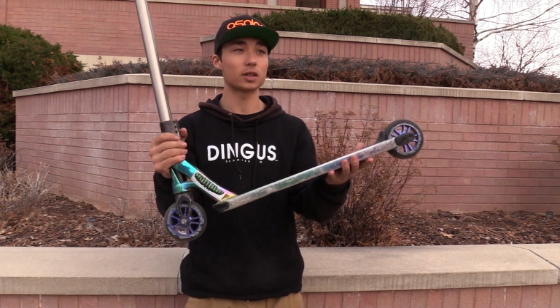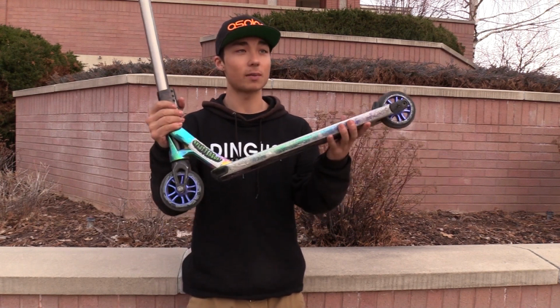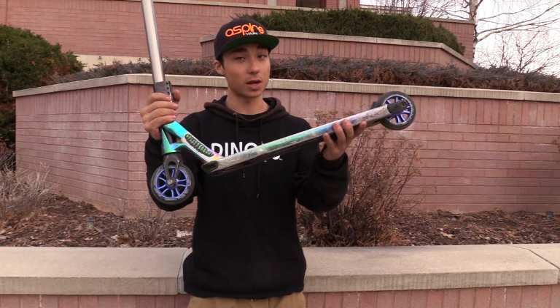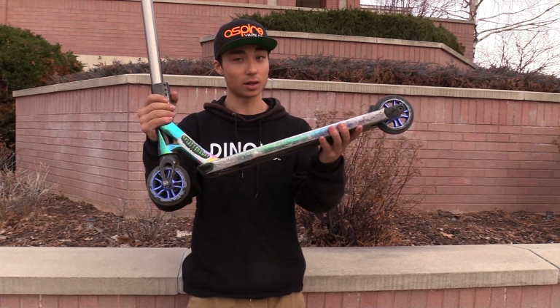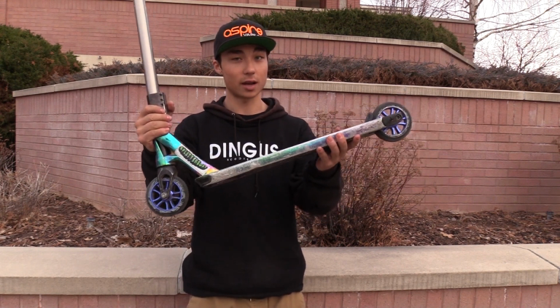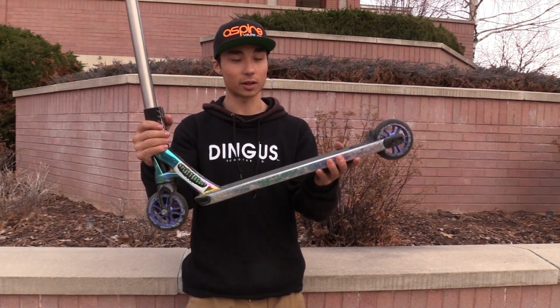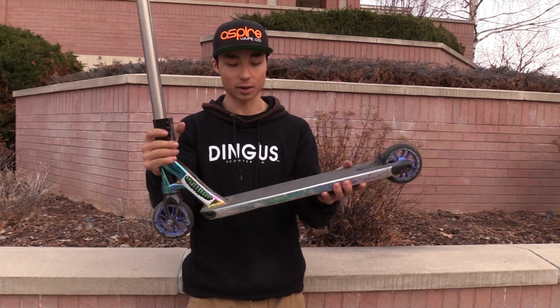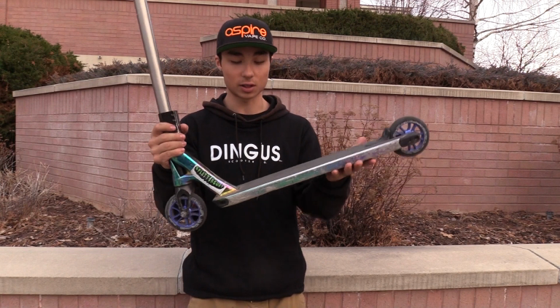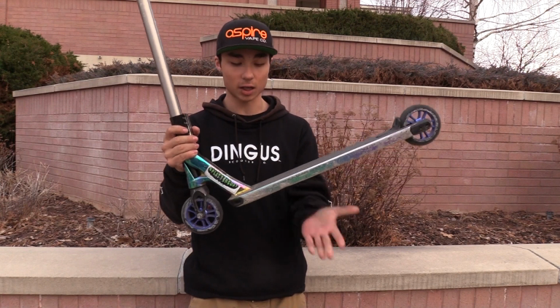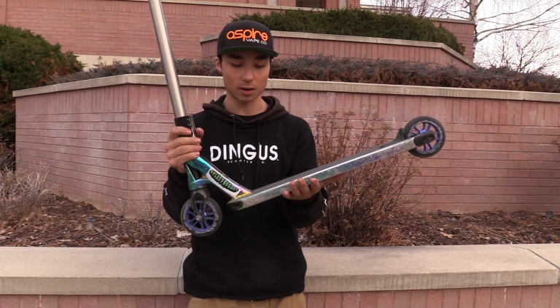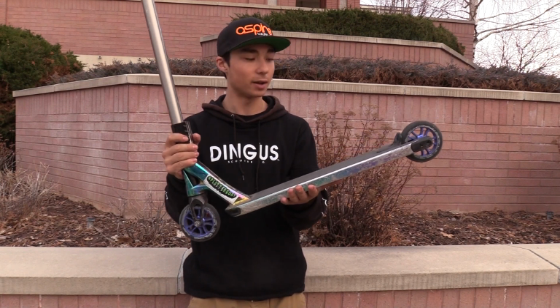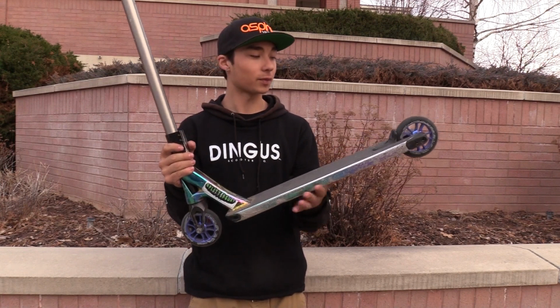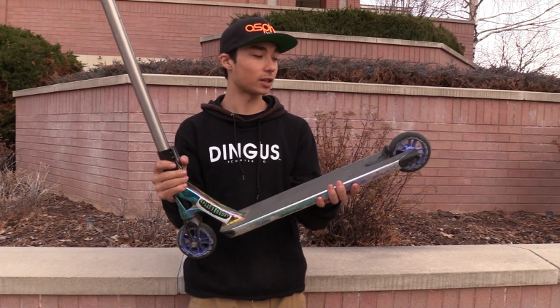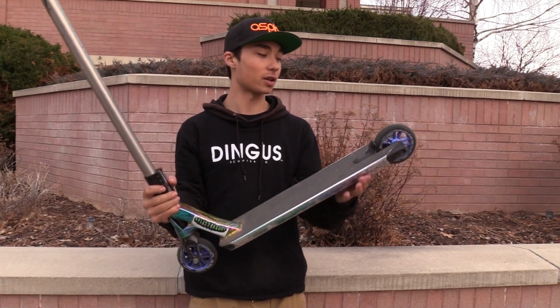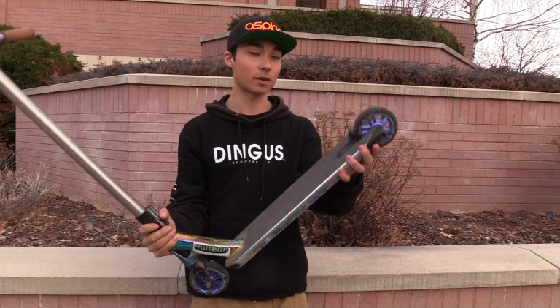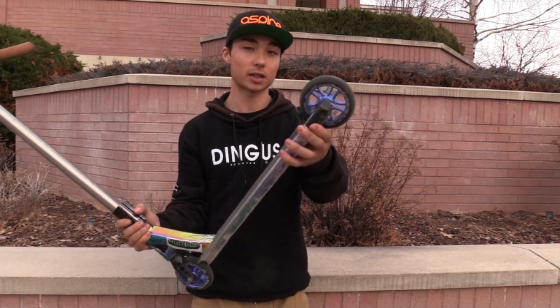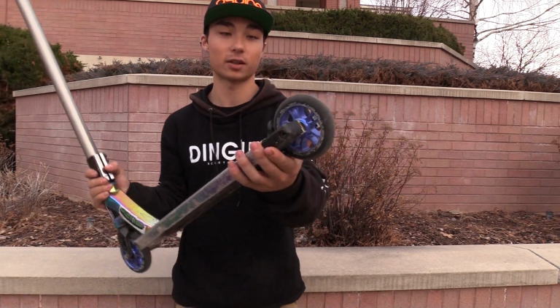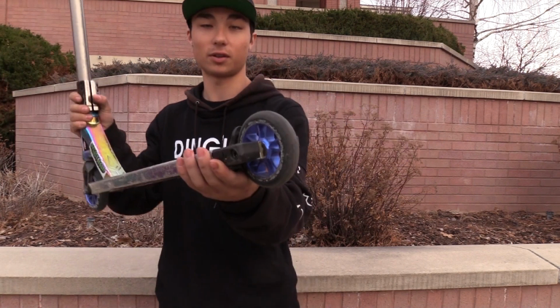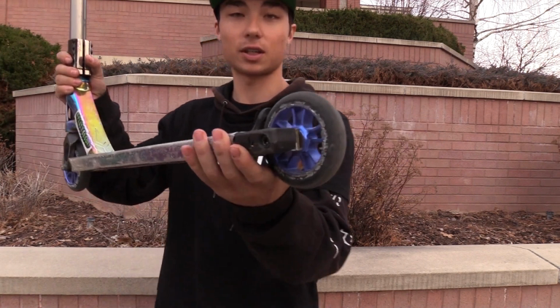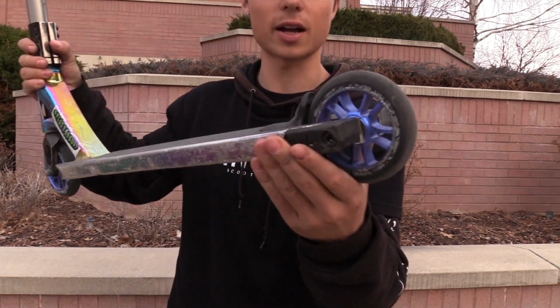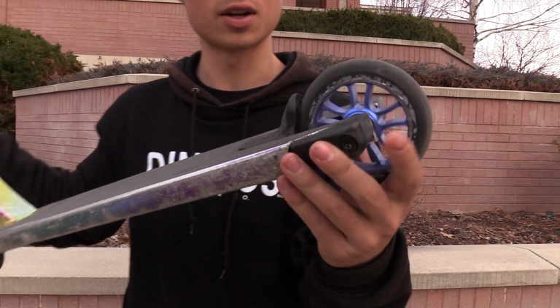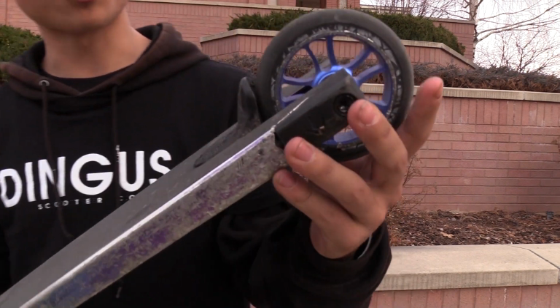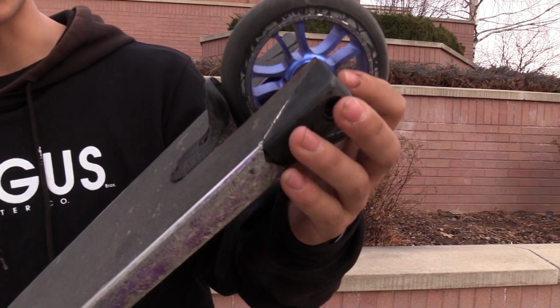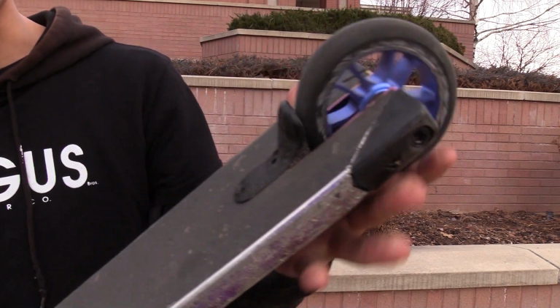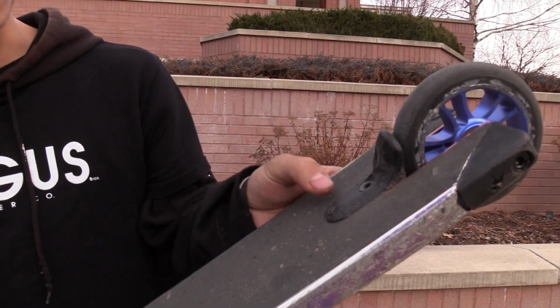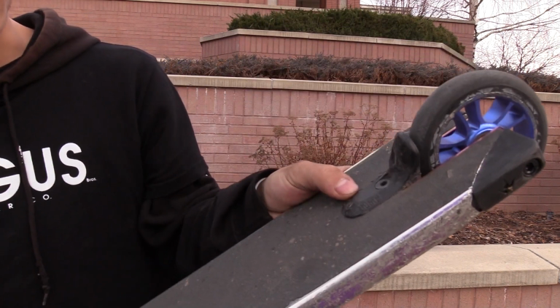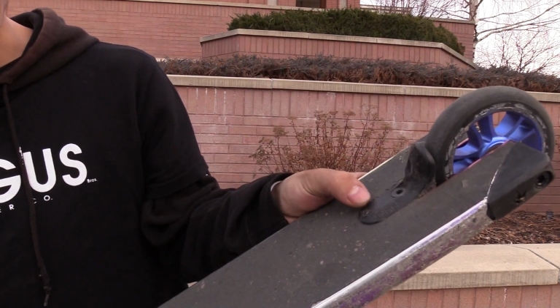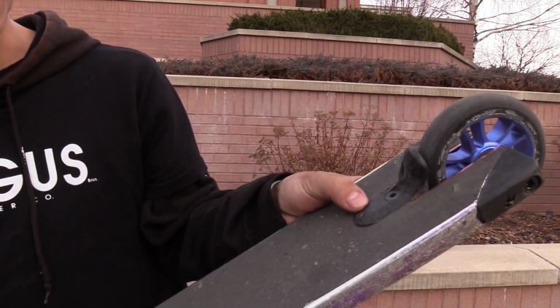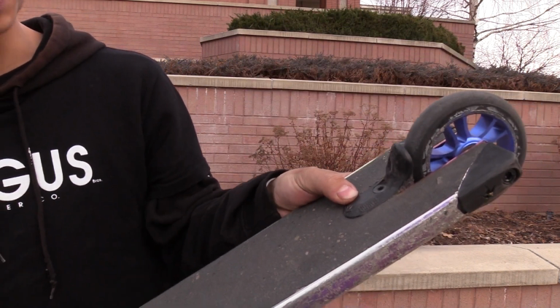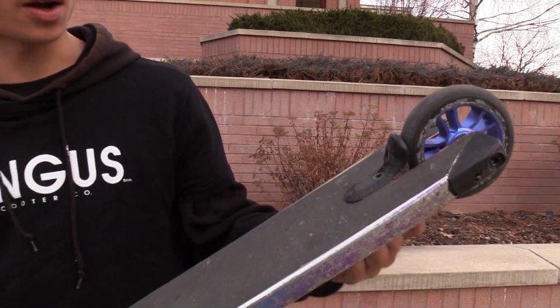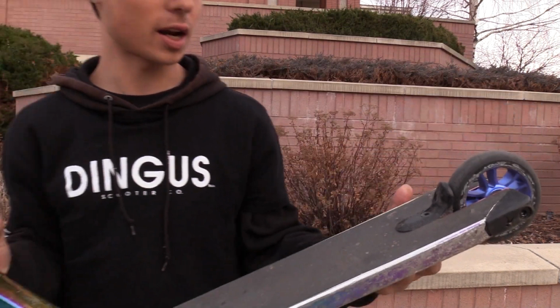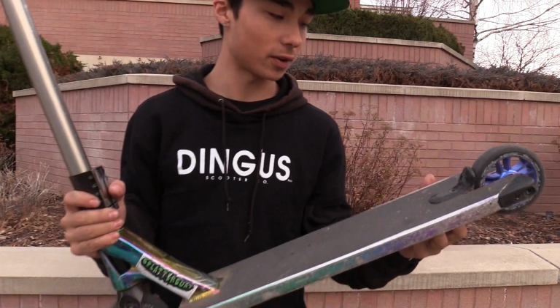Actually, this is the Max Peters AO — got that wrong — this is the Max Peters signature deck. Got the box ends on there, so as you can see I've got those plastic cutouts on there. Rocking that fender on there — always got to have the fender.